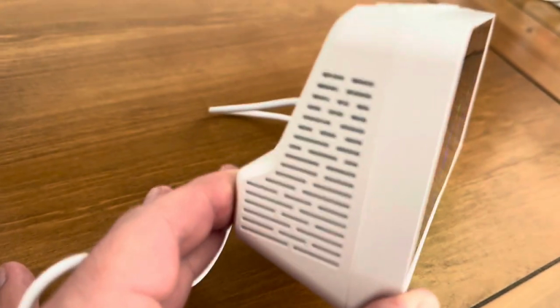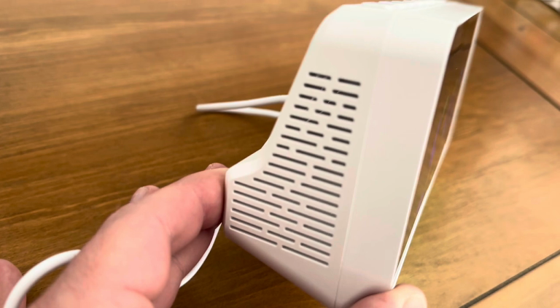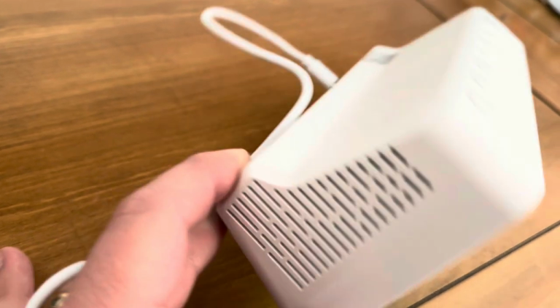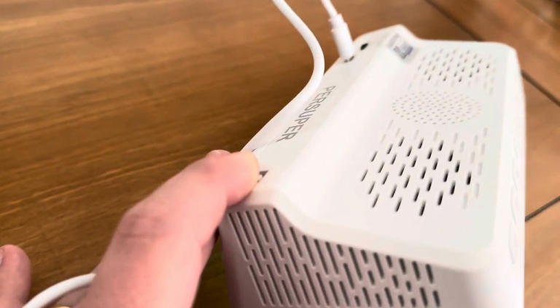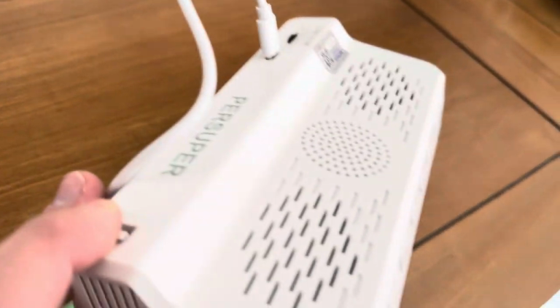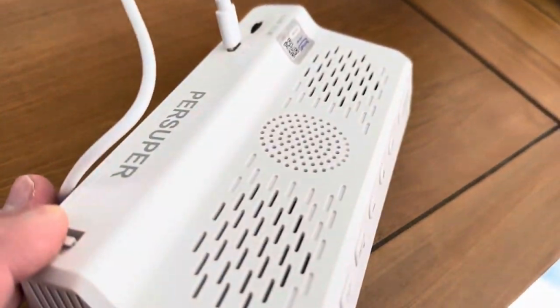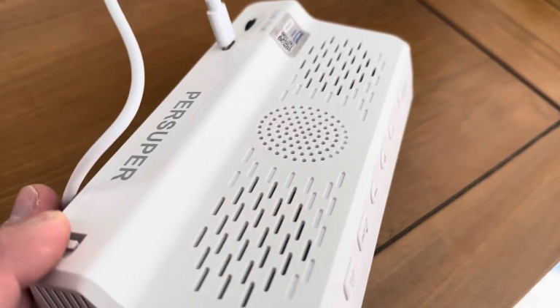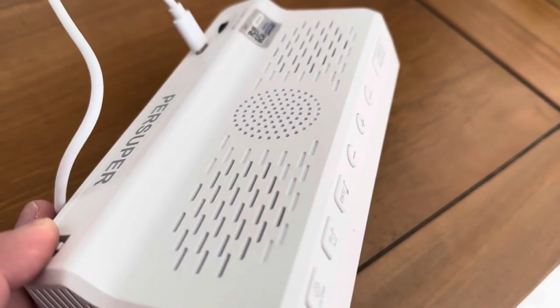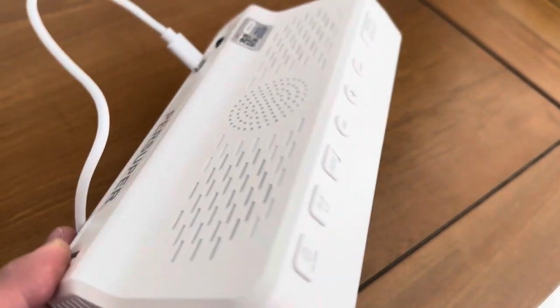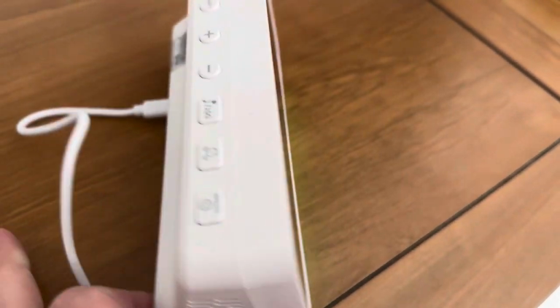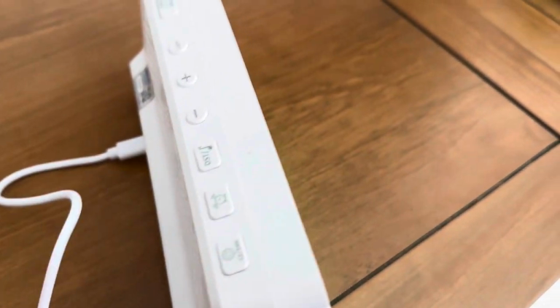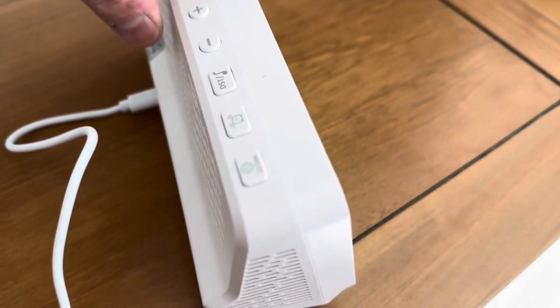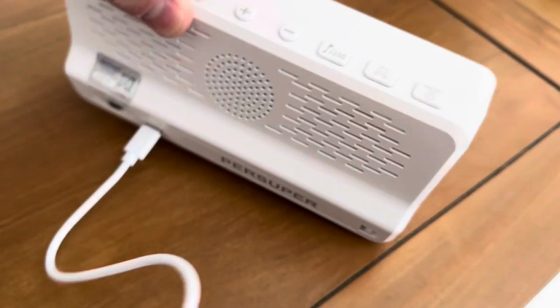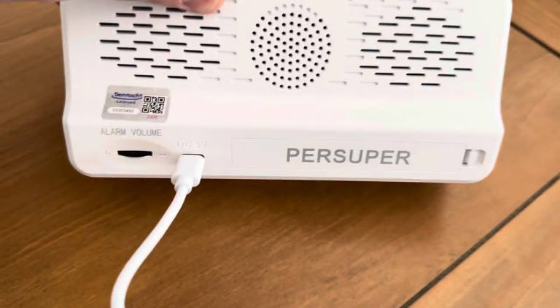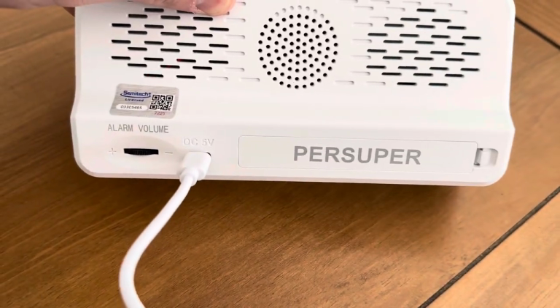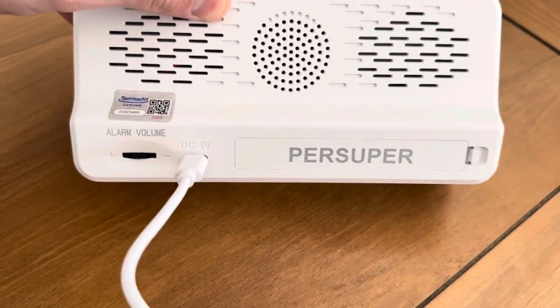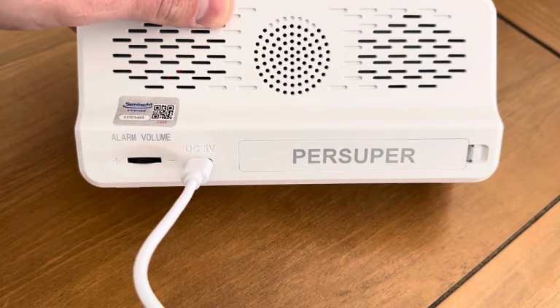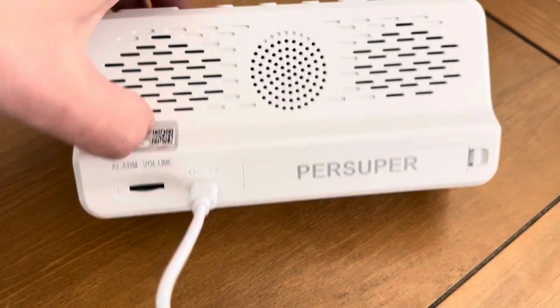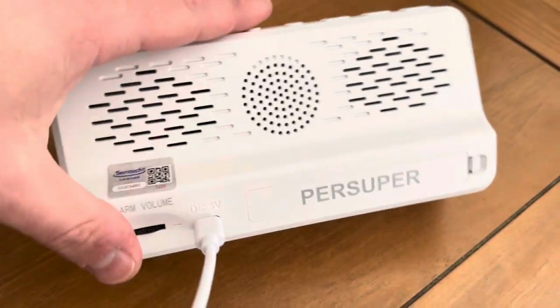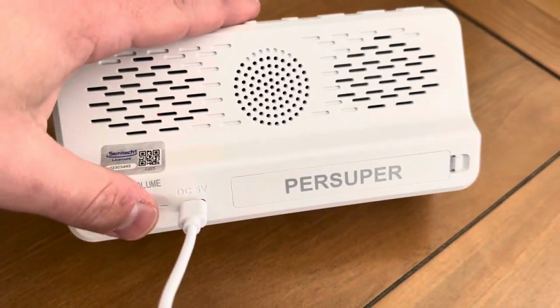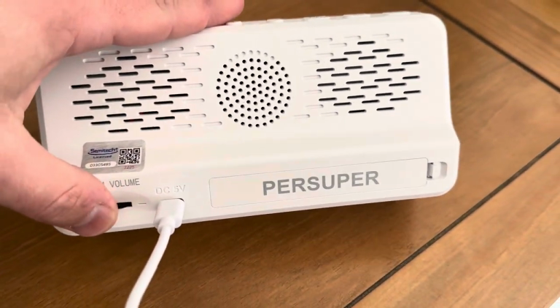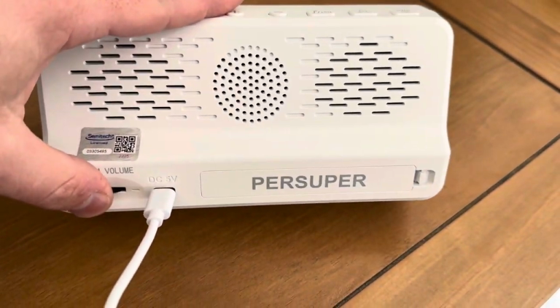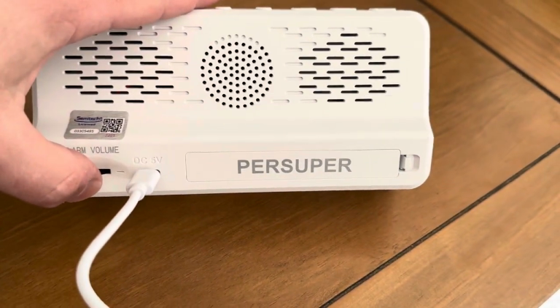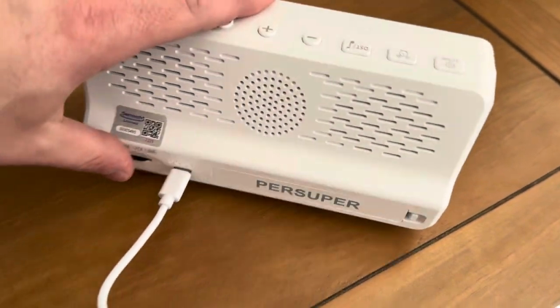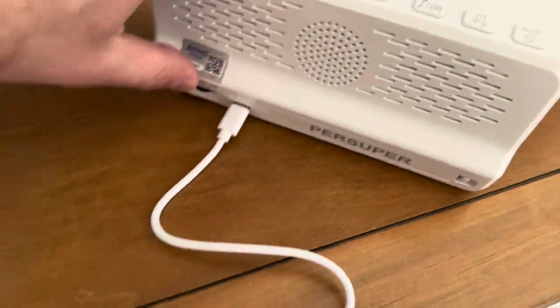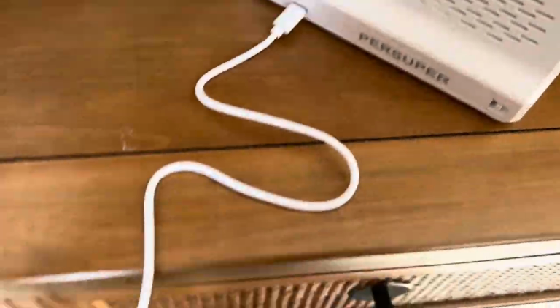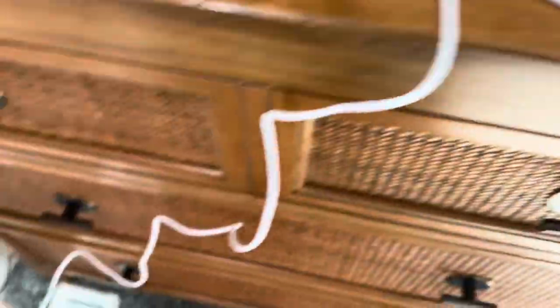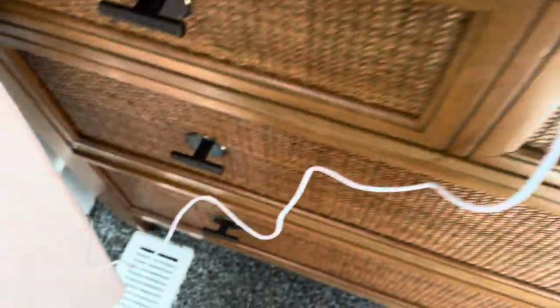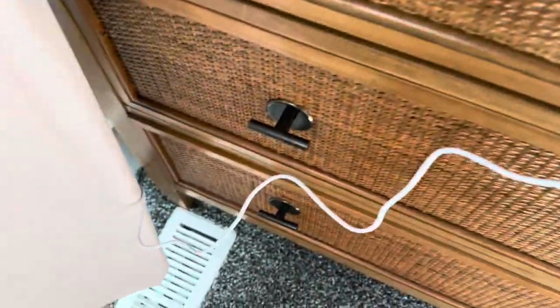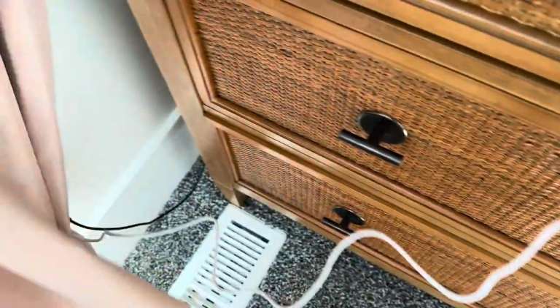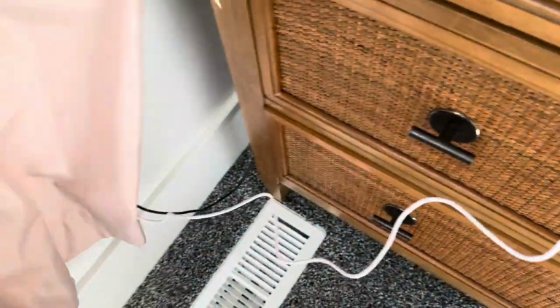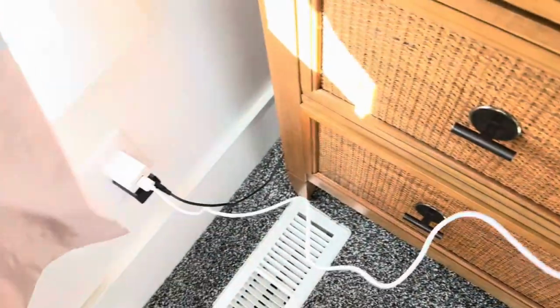Speakers are on the sides here, as well as the back. They include this little USB-C charger for it. You can play with the volume here on the side, and you get the USB-C charger with the wall charger here.